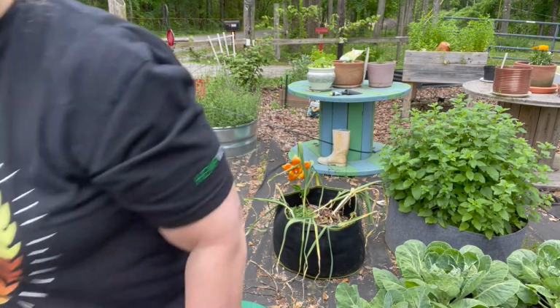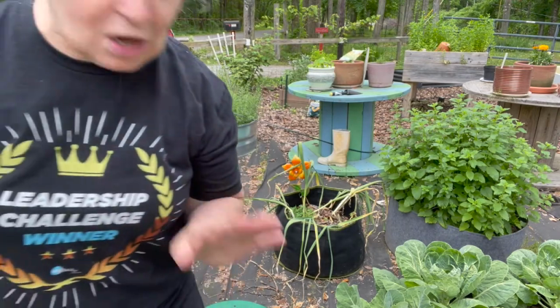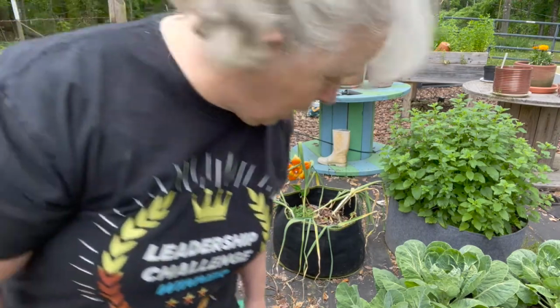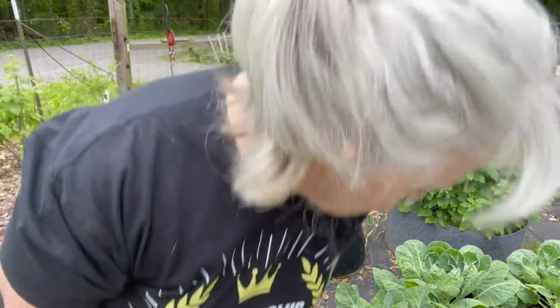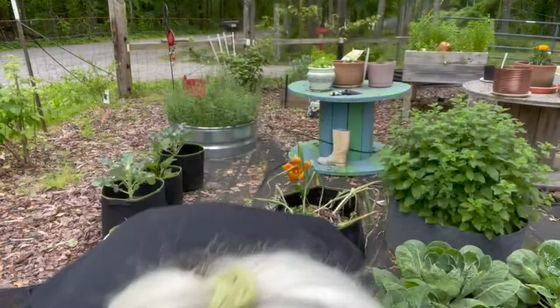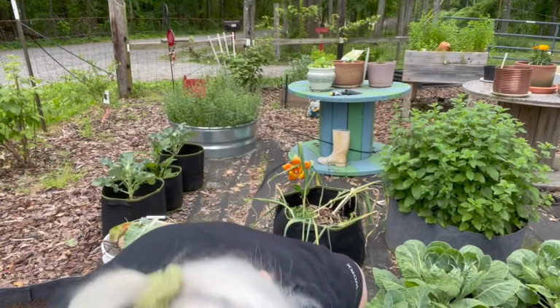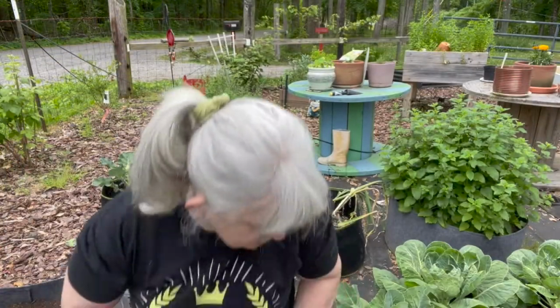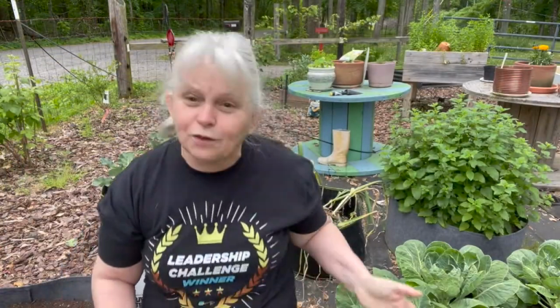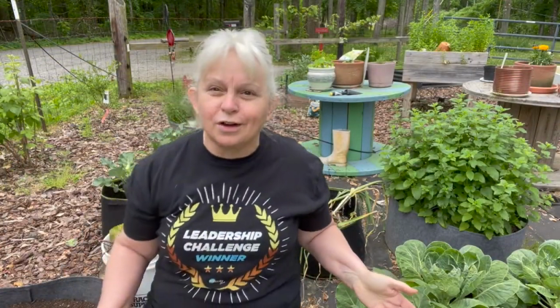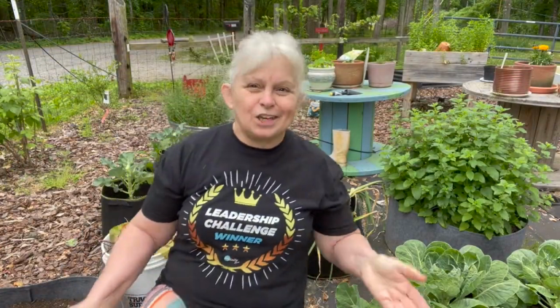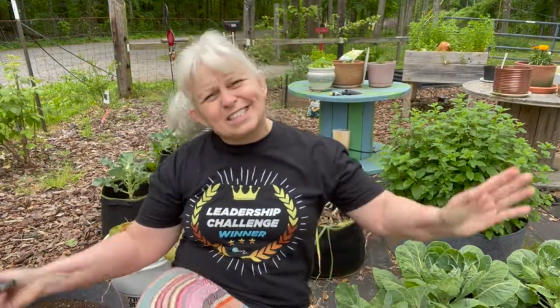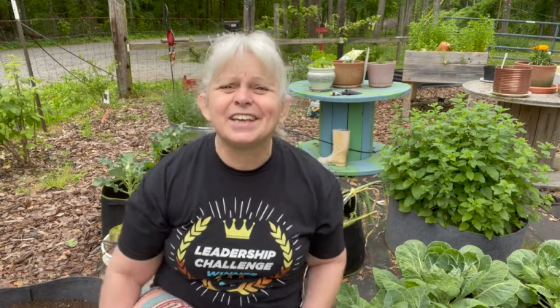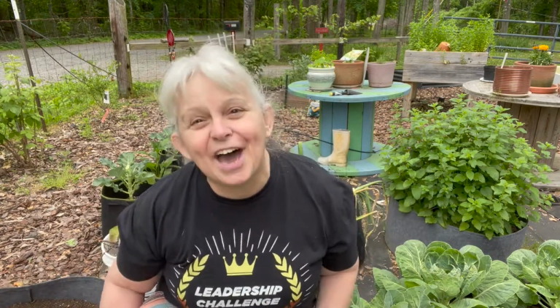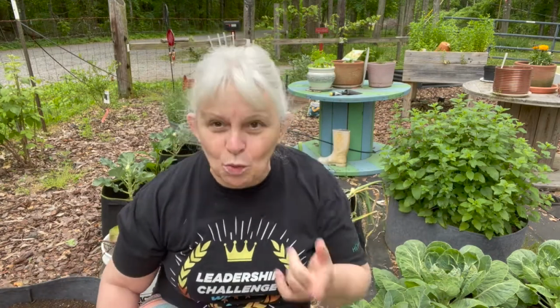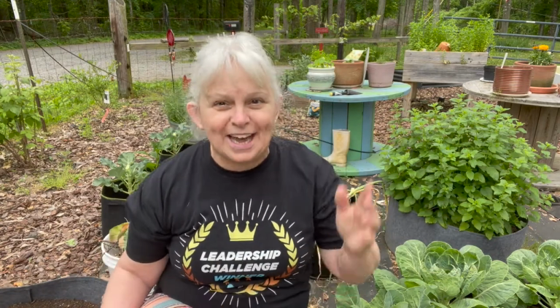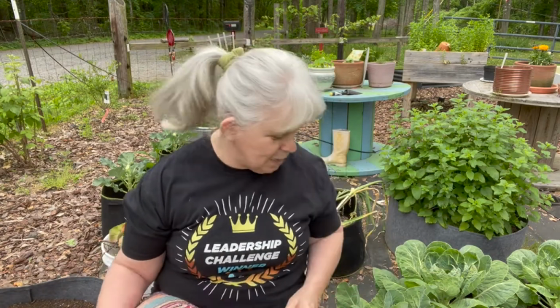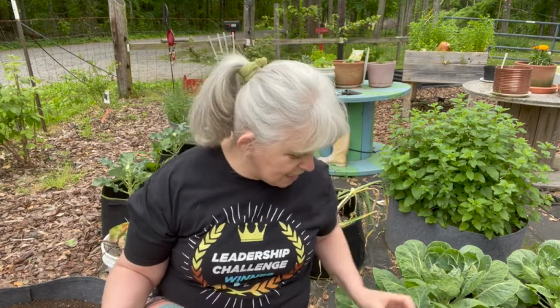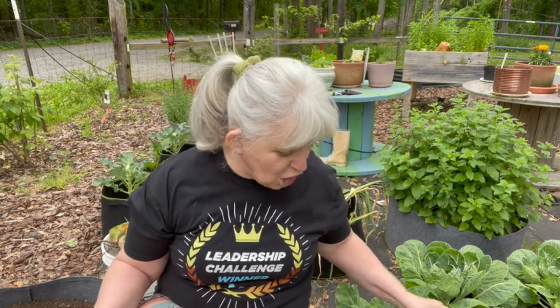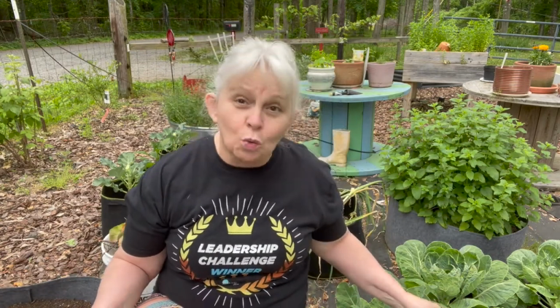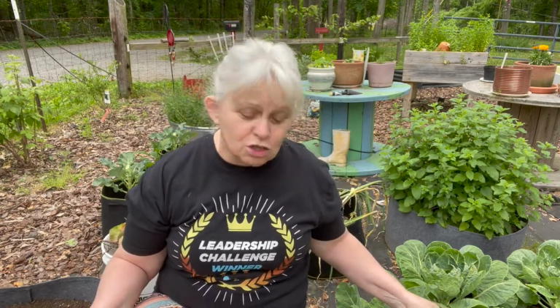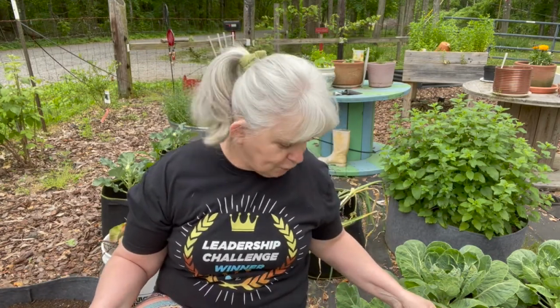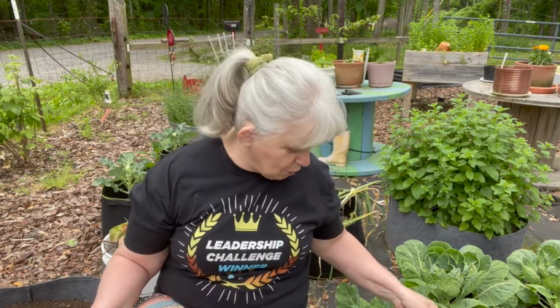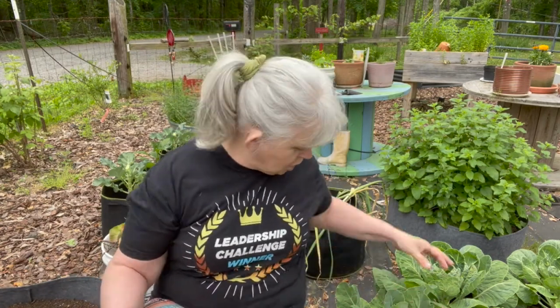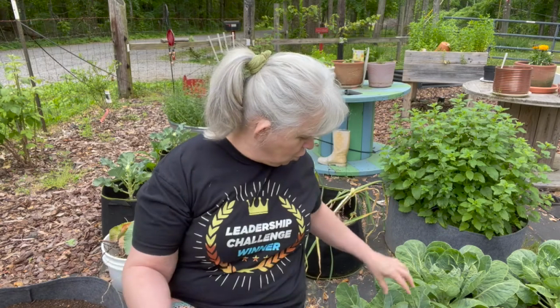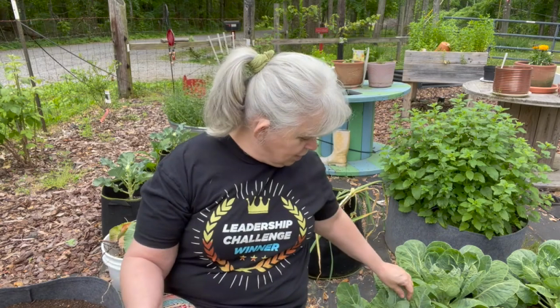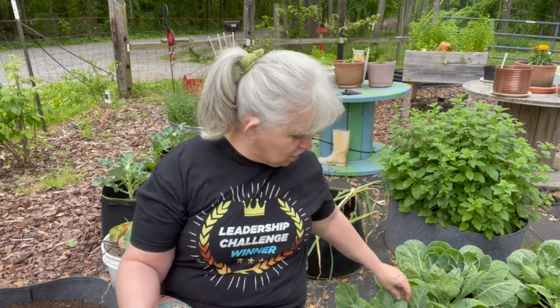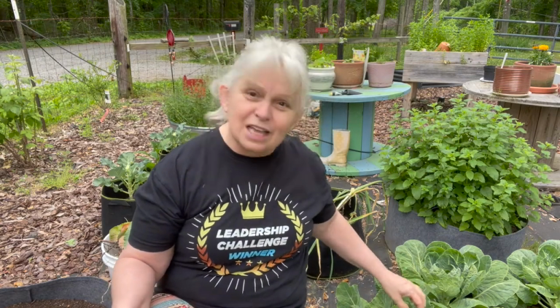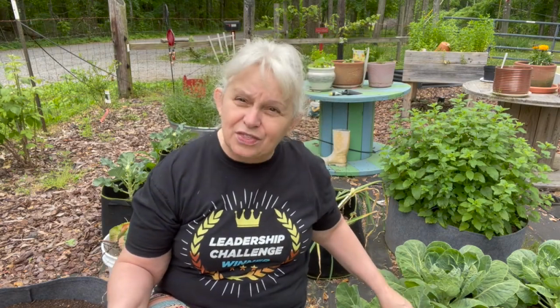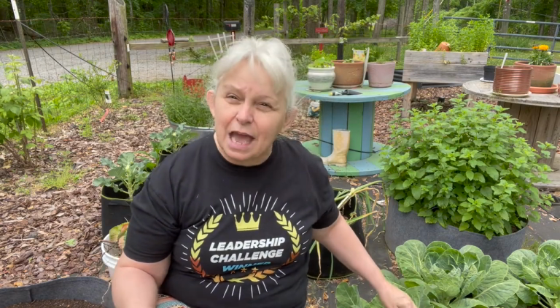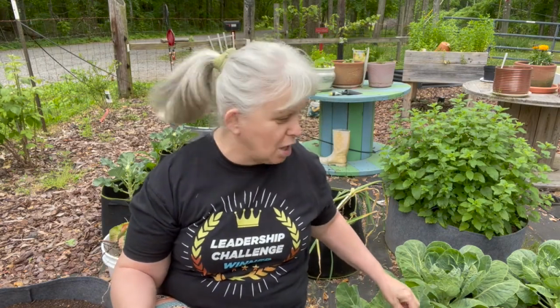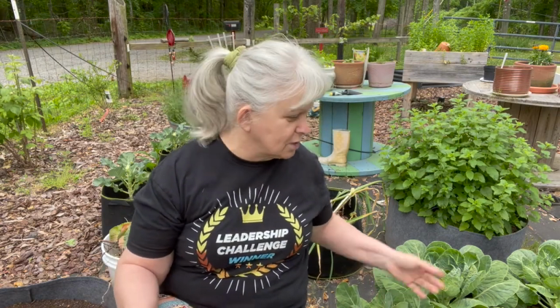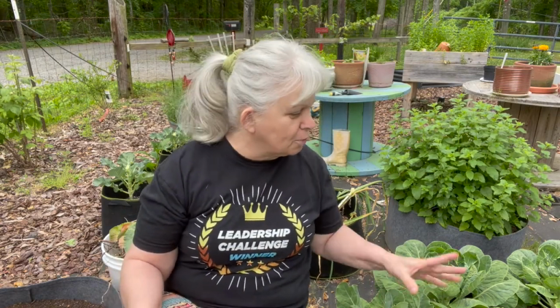With cauliflower it's a little bit different, because once you harvest it, it's done — it's a one-and-done type of thing. So we're going to do the cauliflower and I want to show you the good things and the bad things that can happen, because I had a little bit of both.